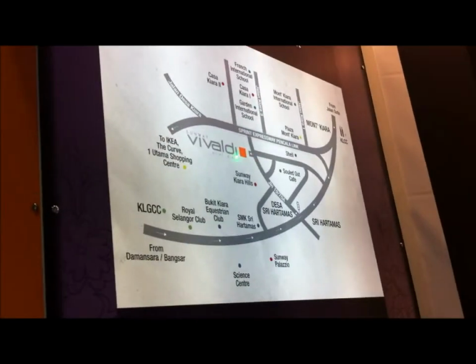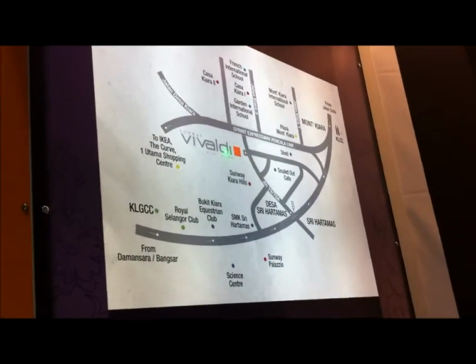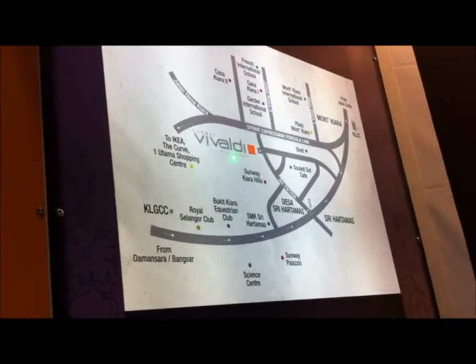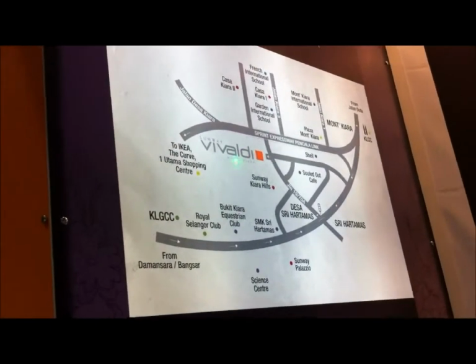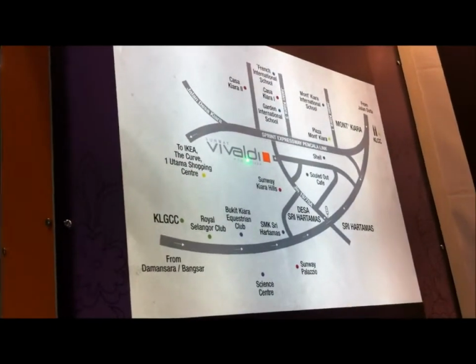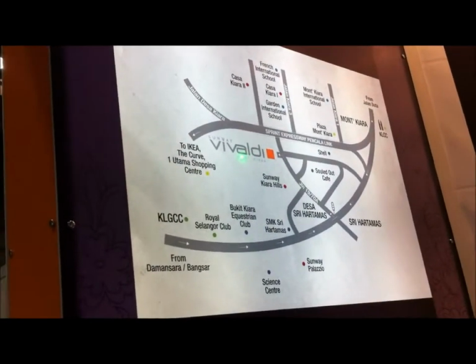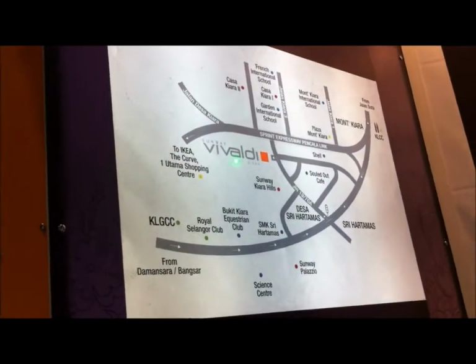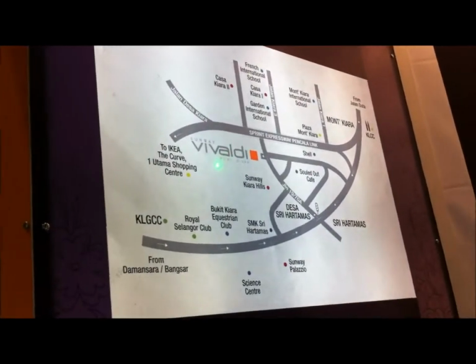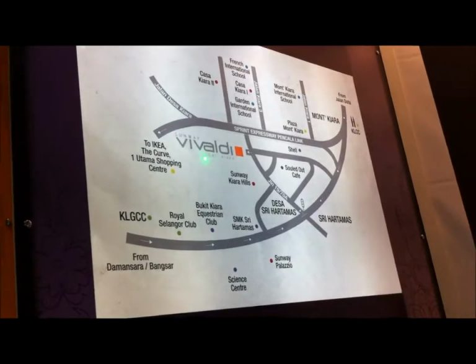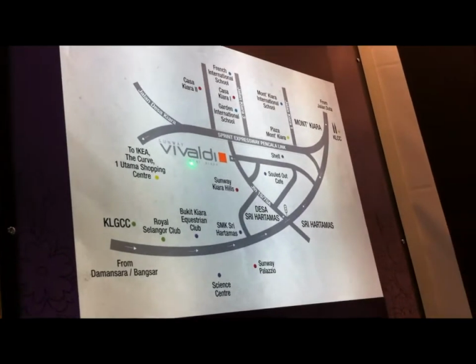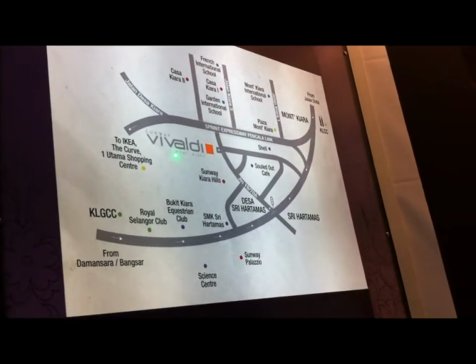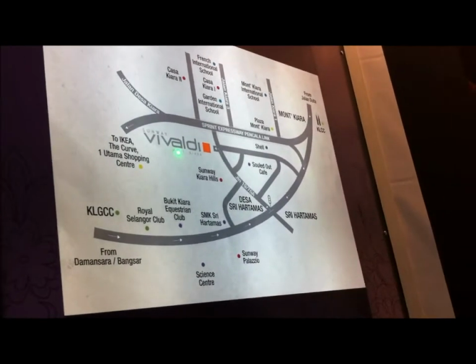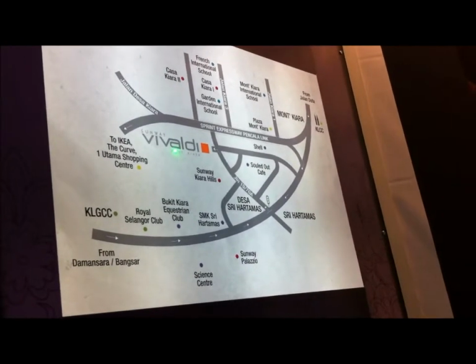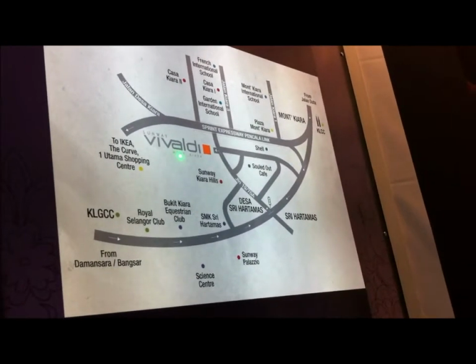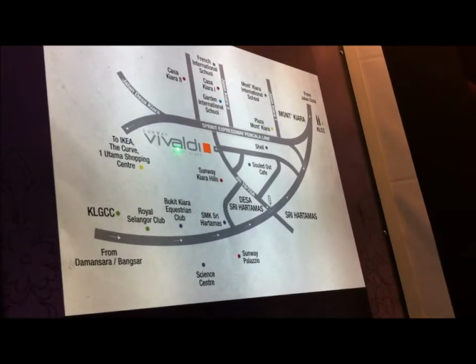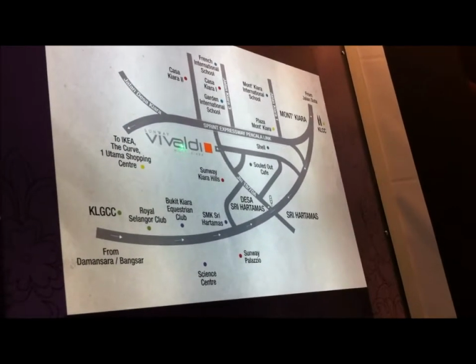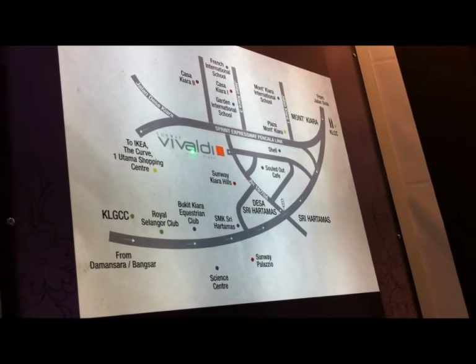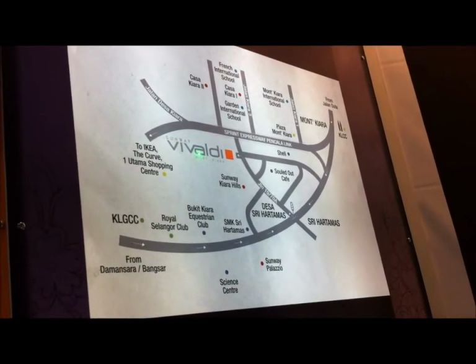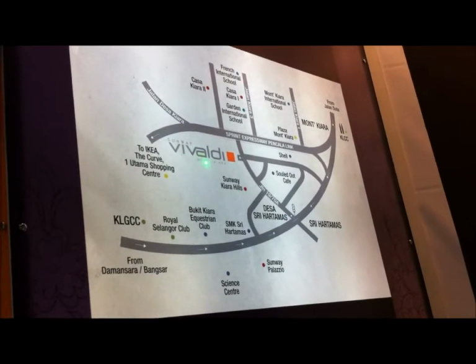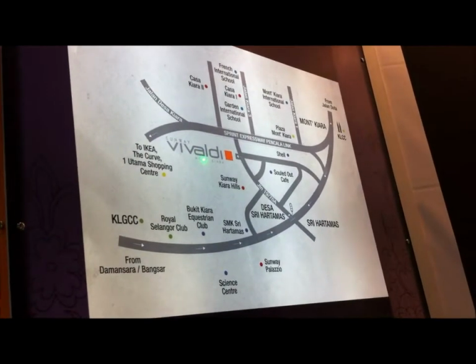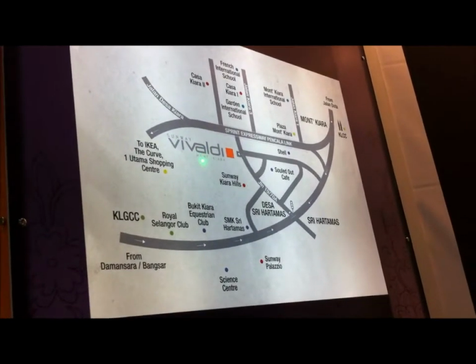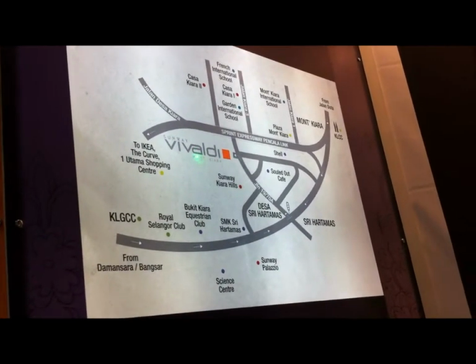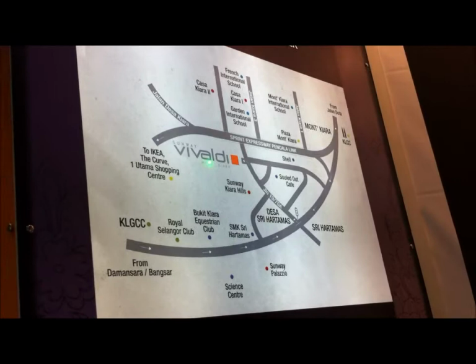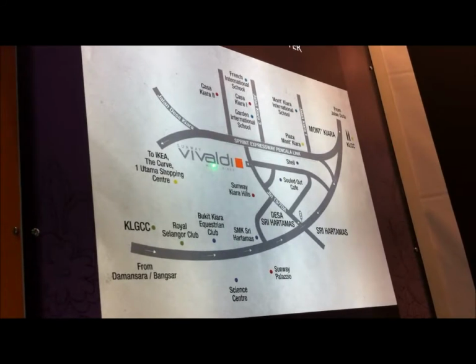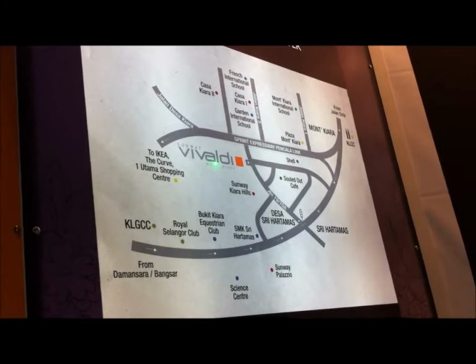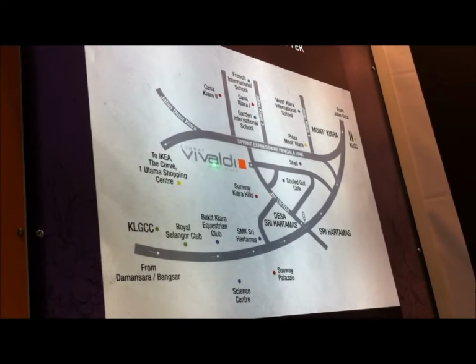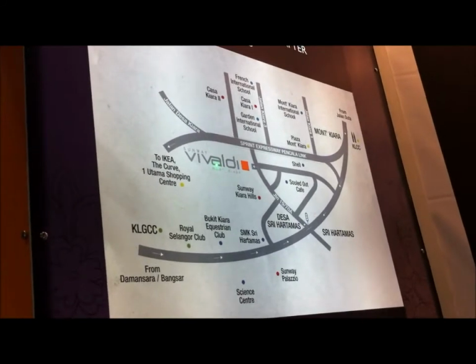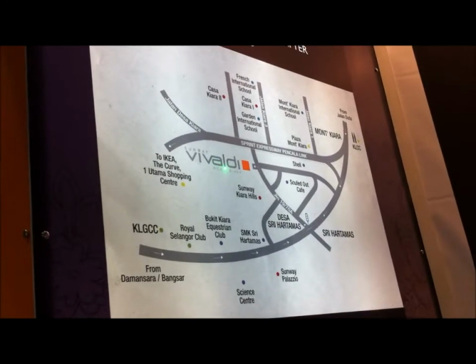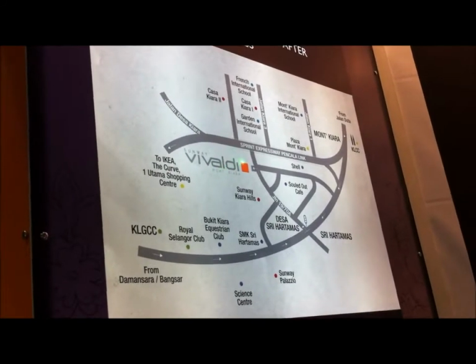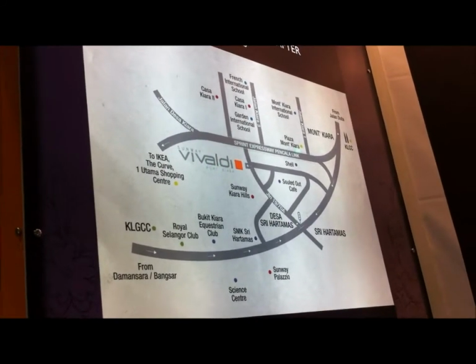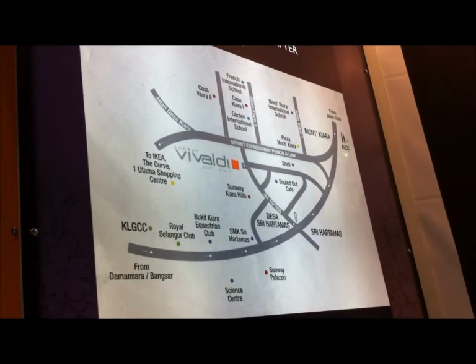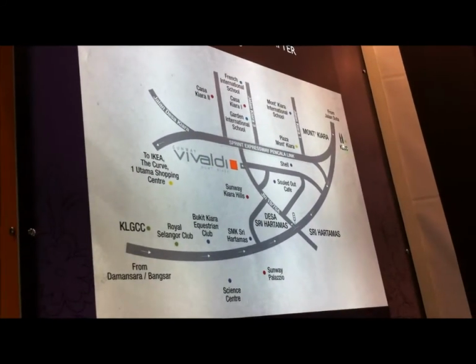If you're driving from the airport, KLIA will take you around an hour to reach Sunway Vibadi. And it will only take you 15 to 20 minutes to KLCC.